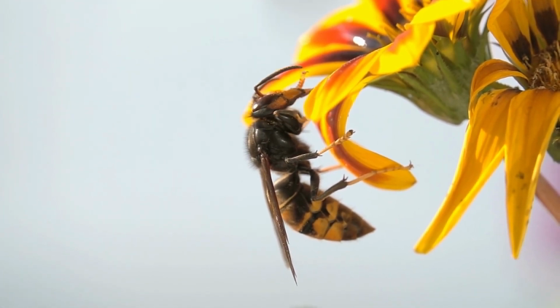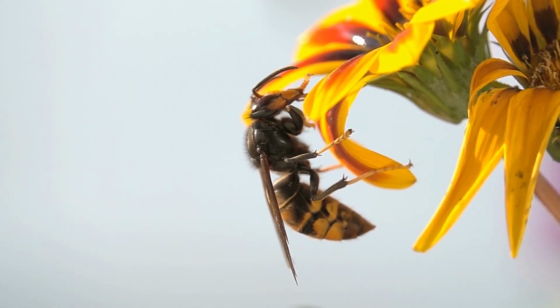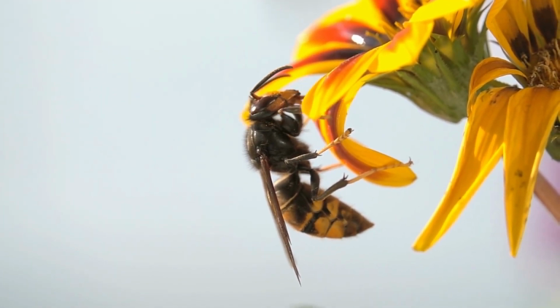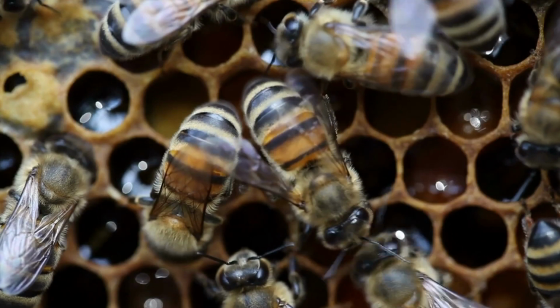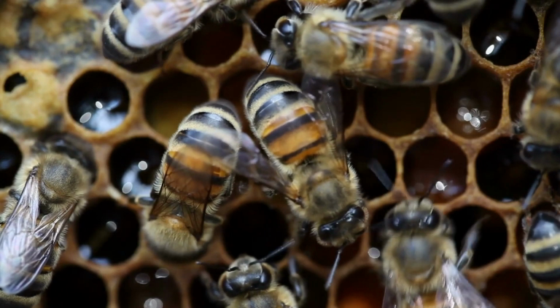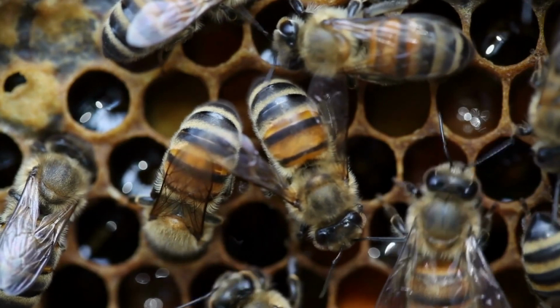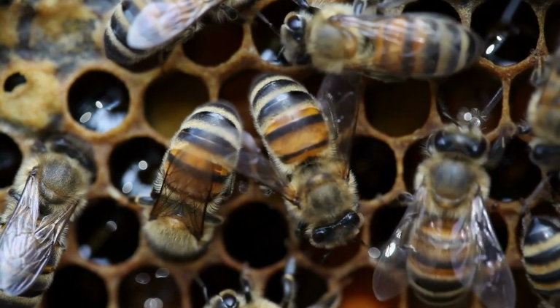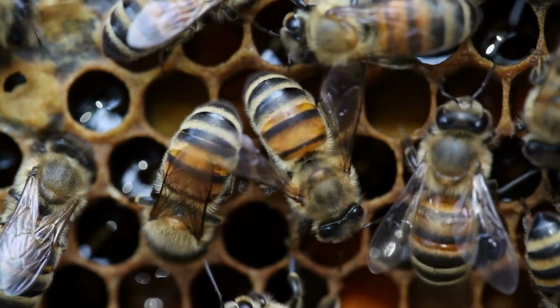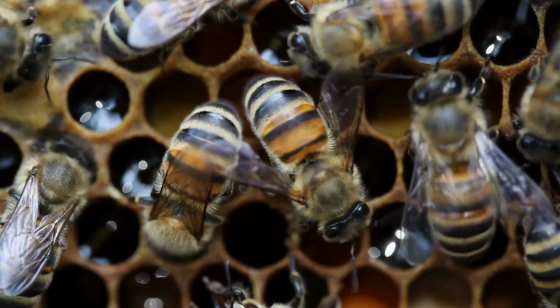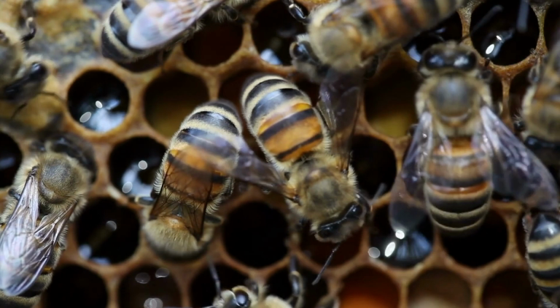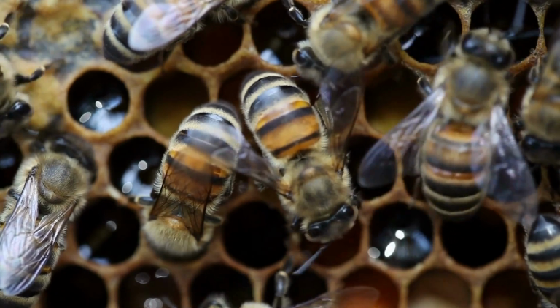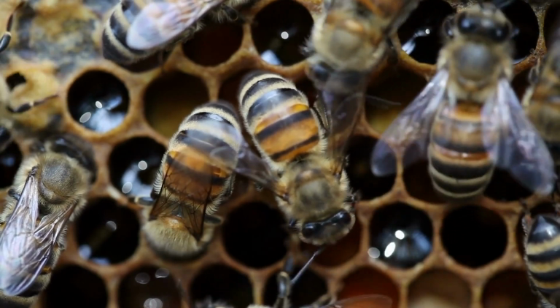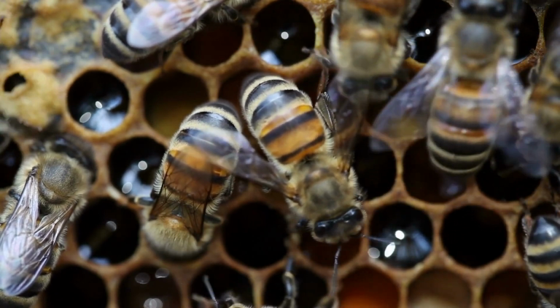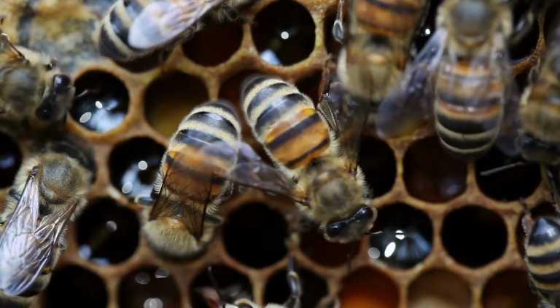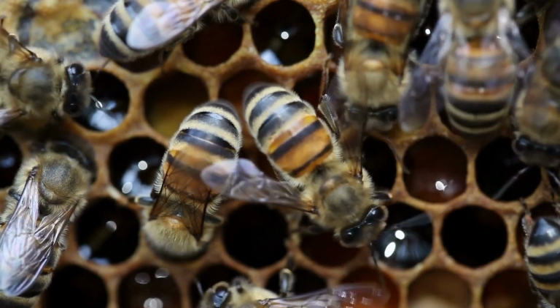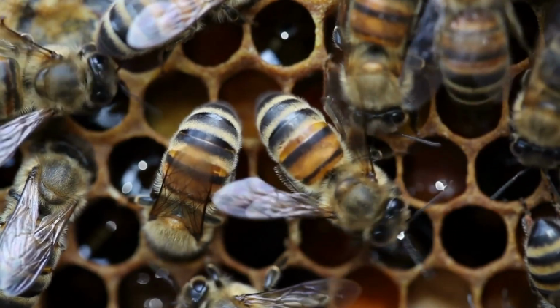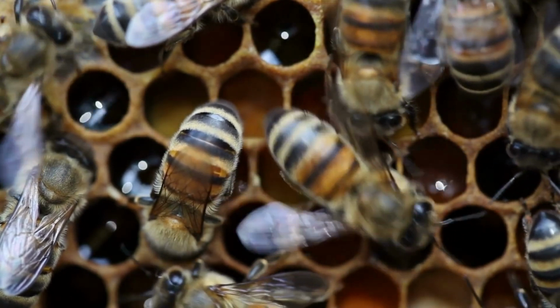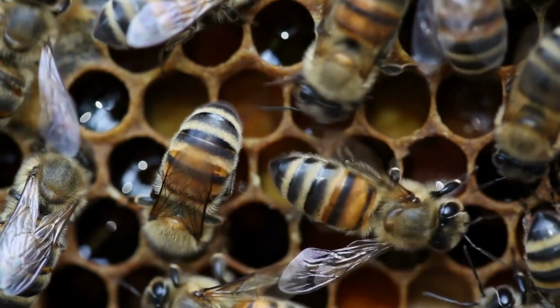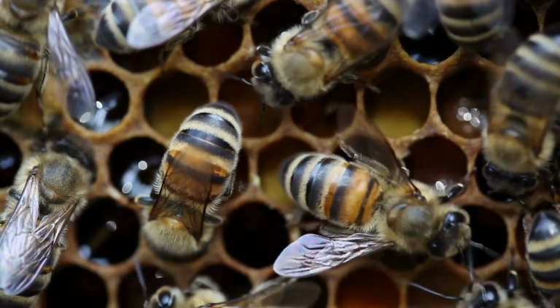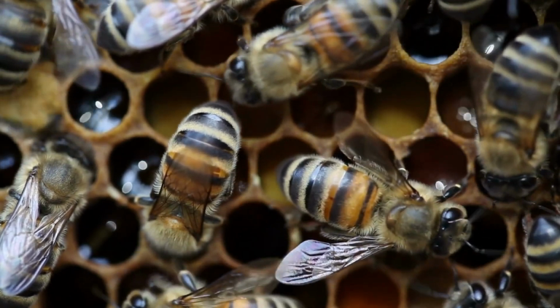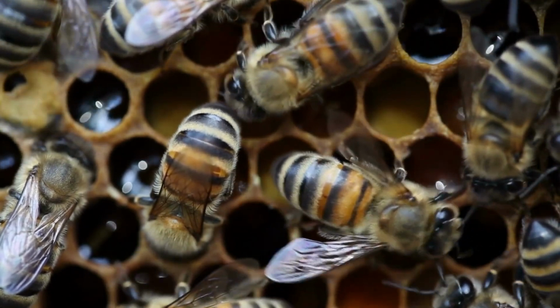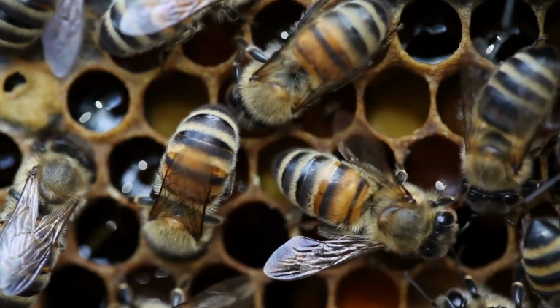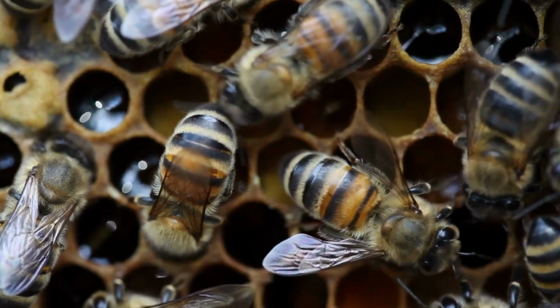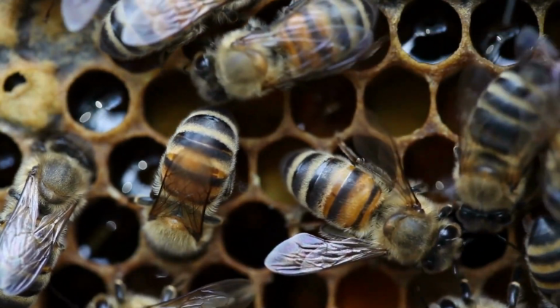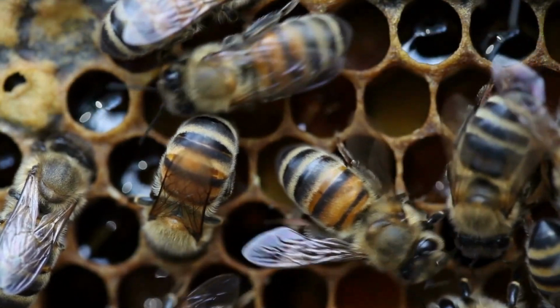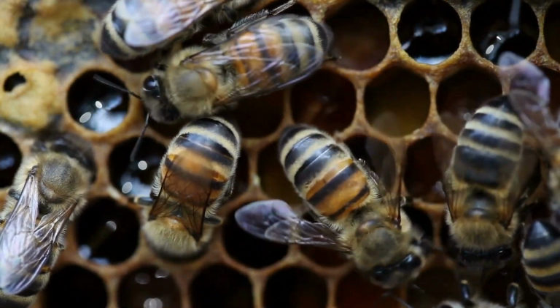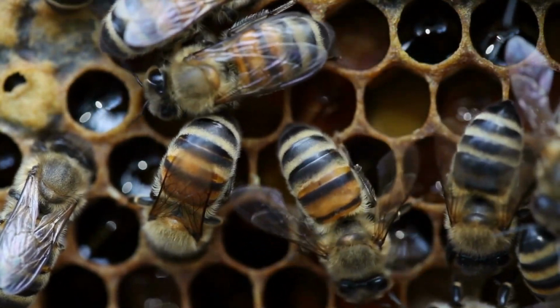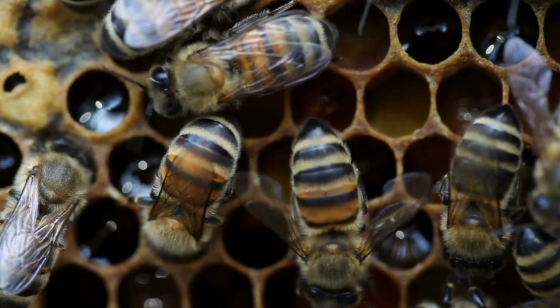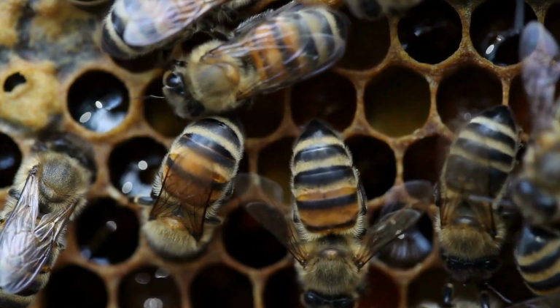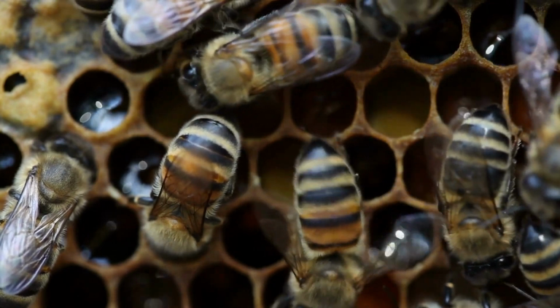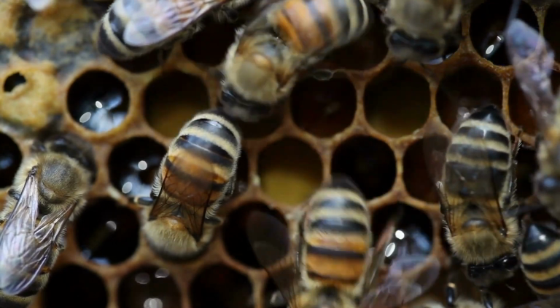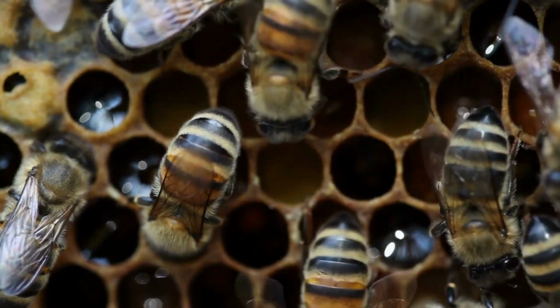The size of honeycomb cells is carefully controlled by the bees. Different types of cells, such as those for honey storage, pollen storage, and brood rearing, have varying sizes.